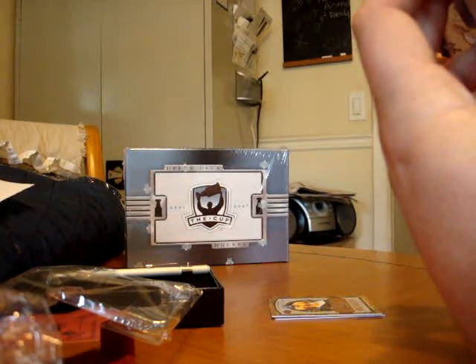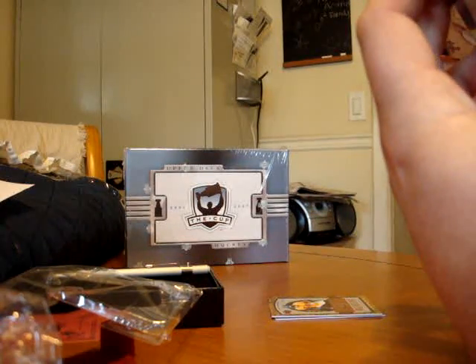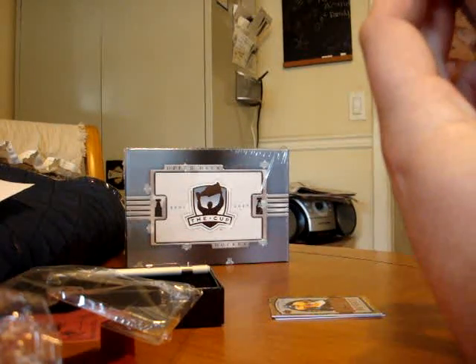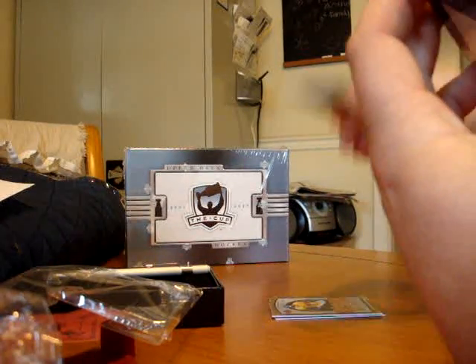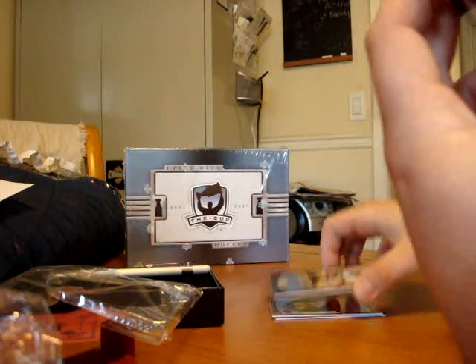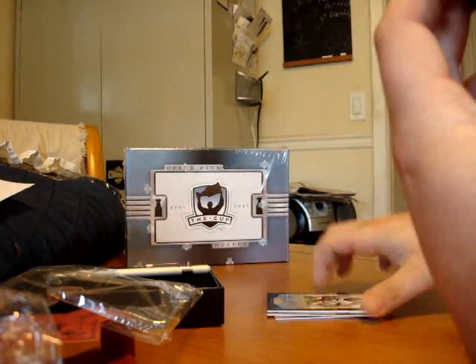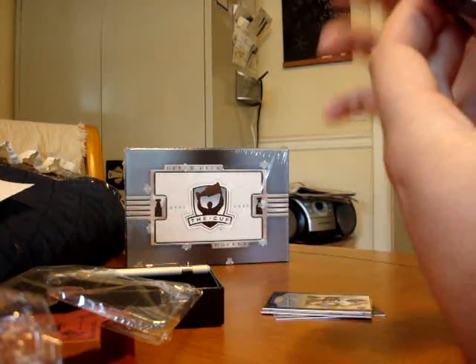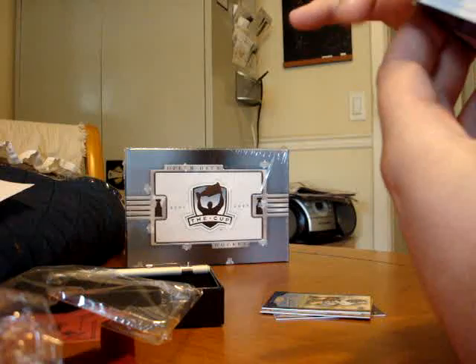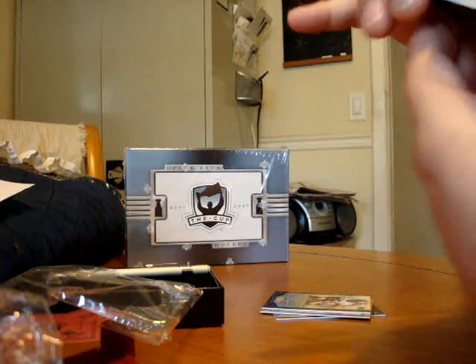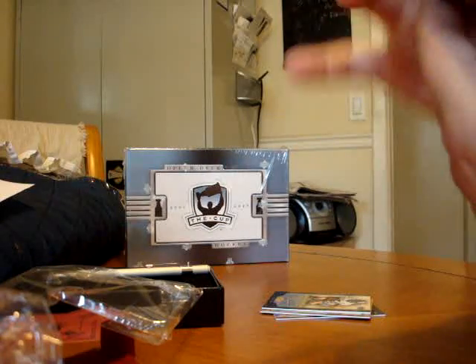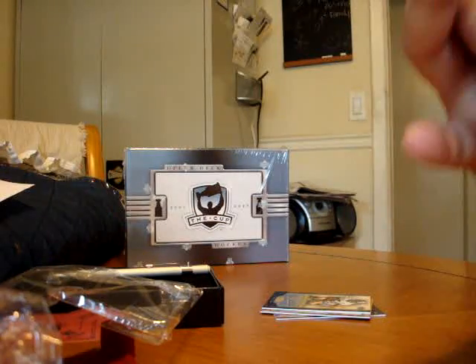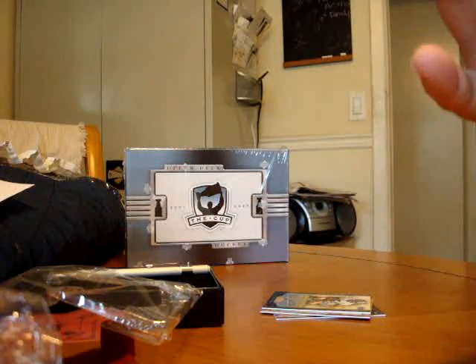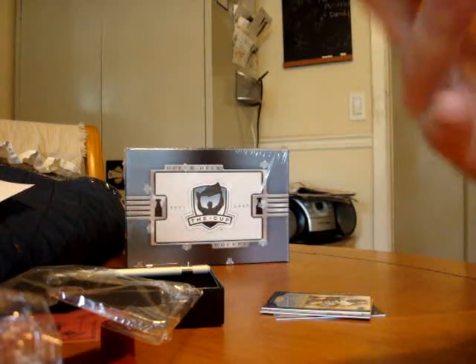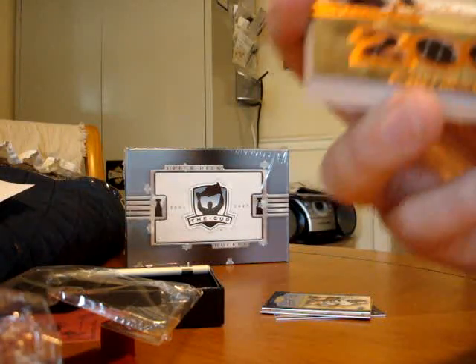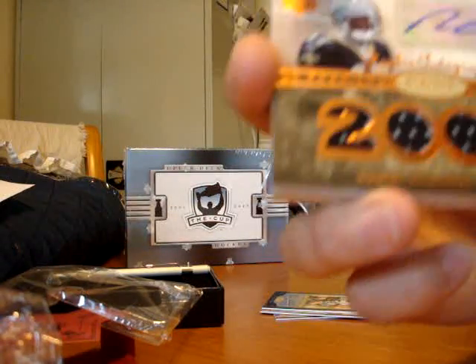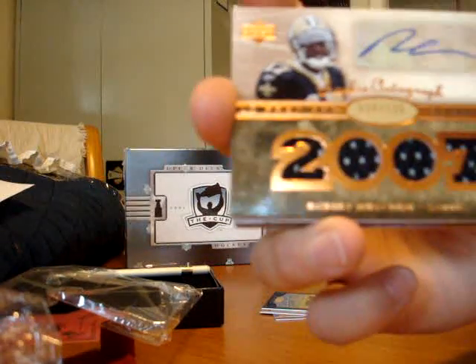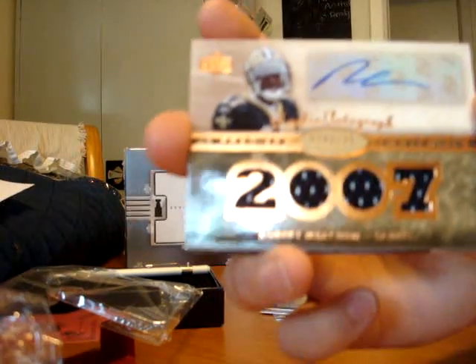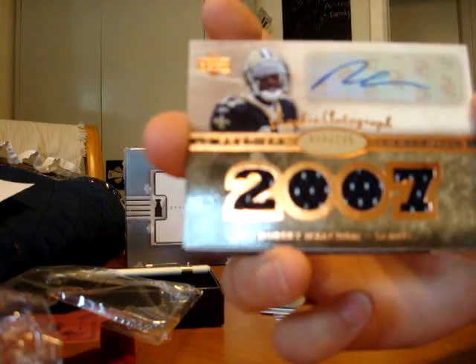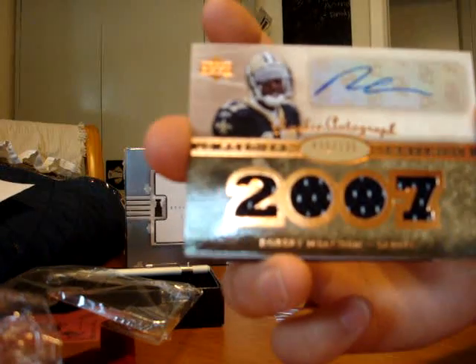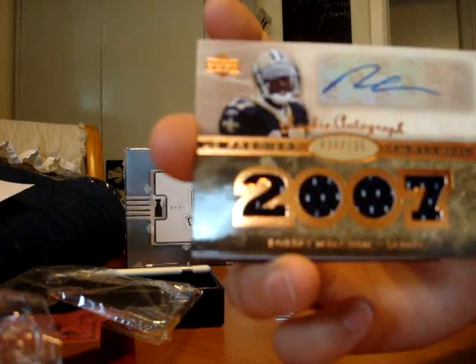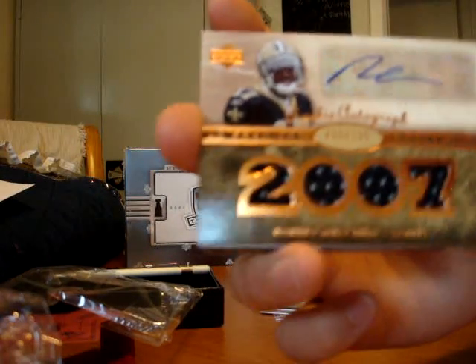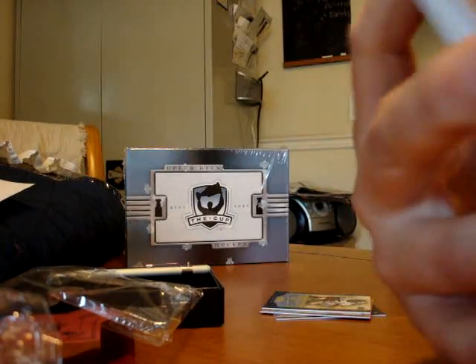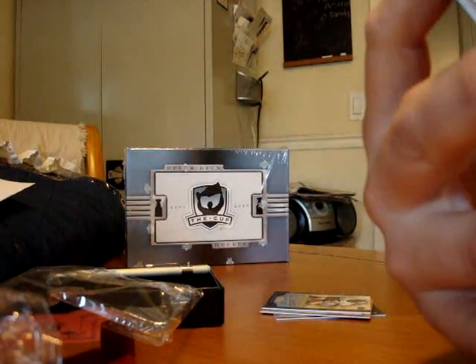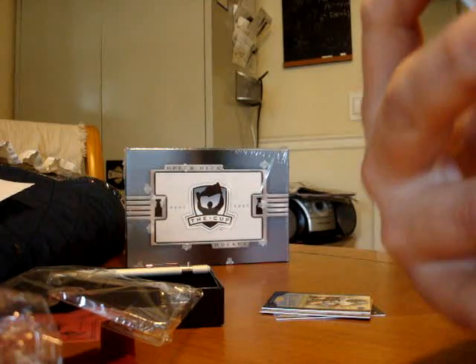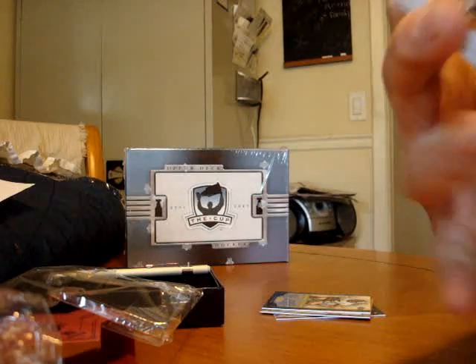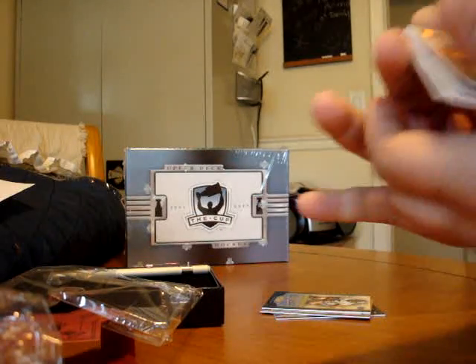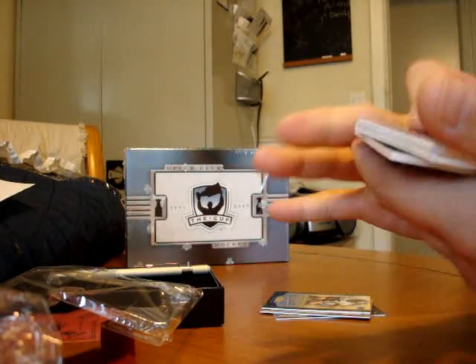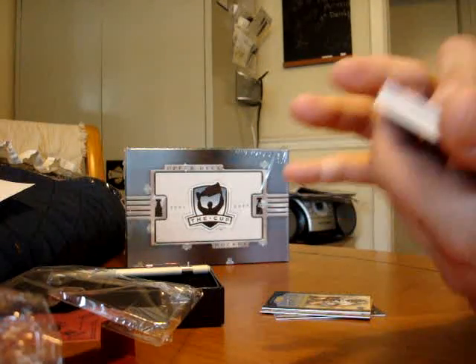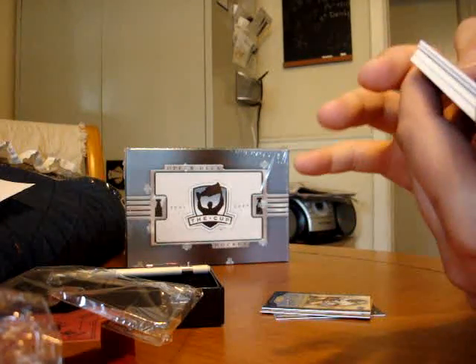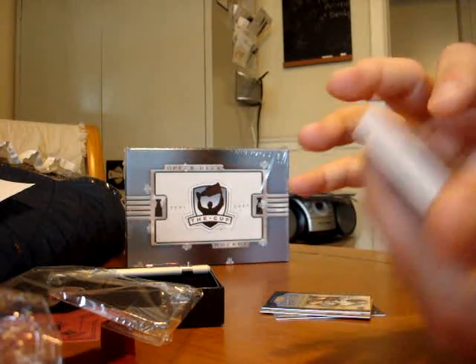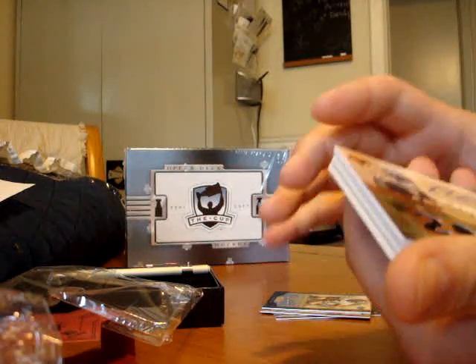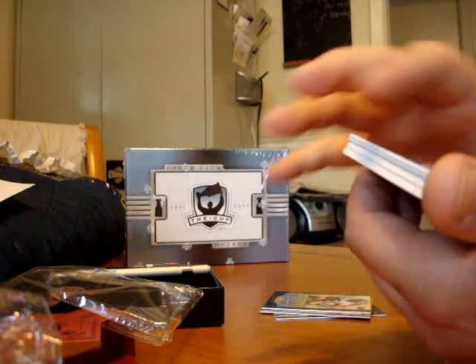Robert Meacham, rookie autograph, quad jersey. All one color. Numbered to 125.